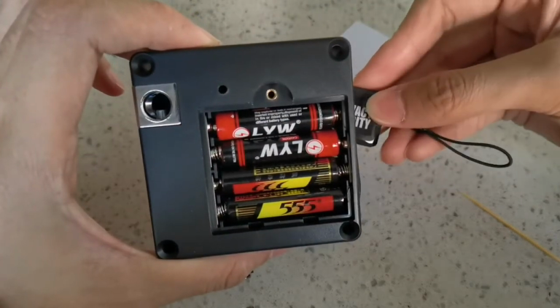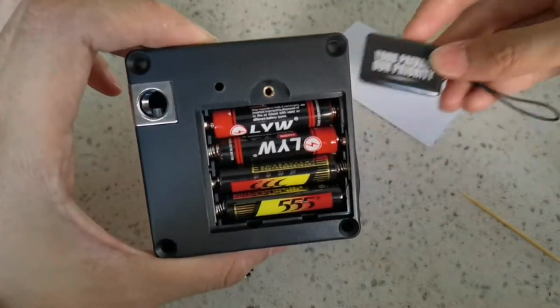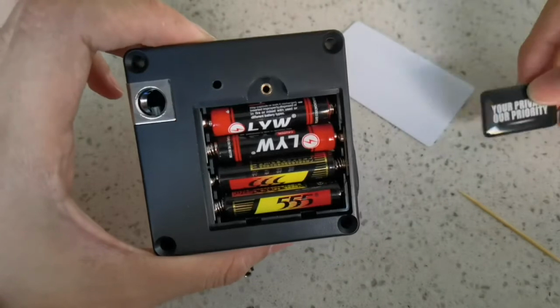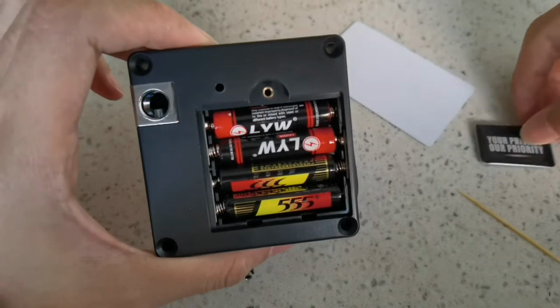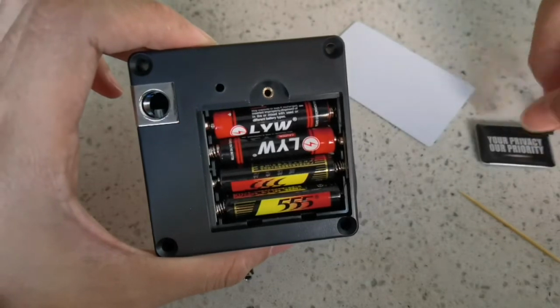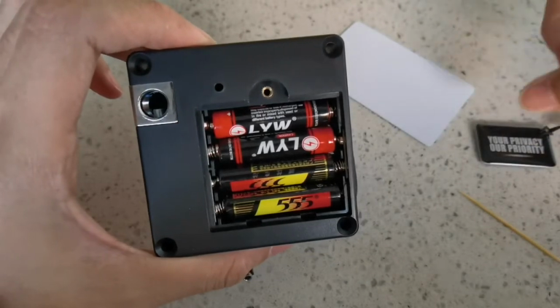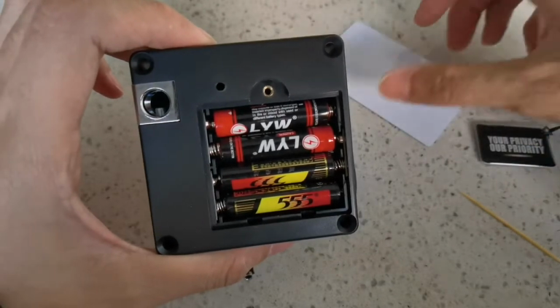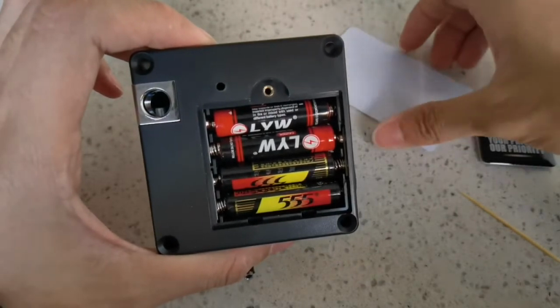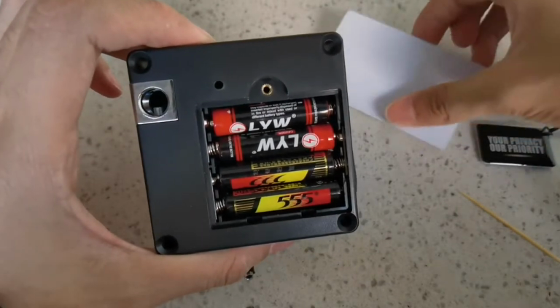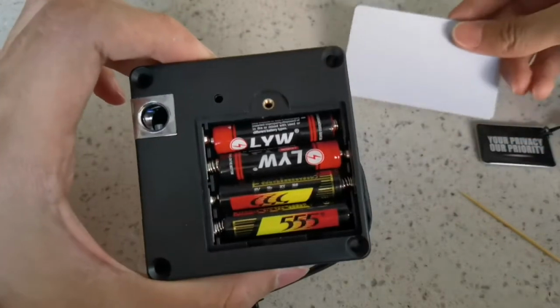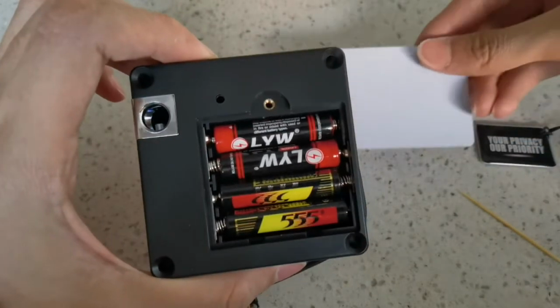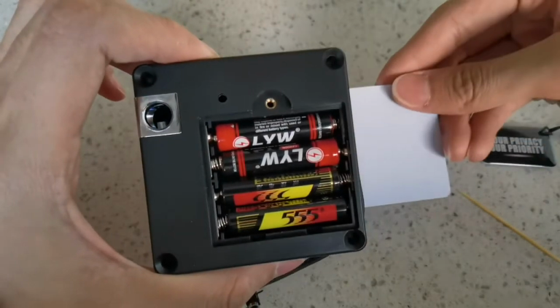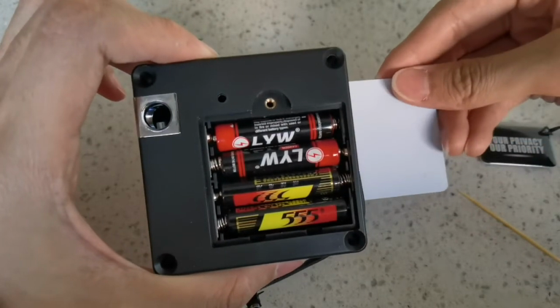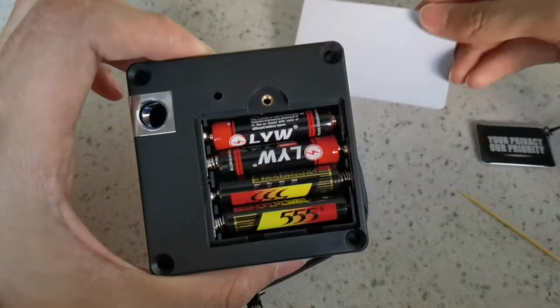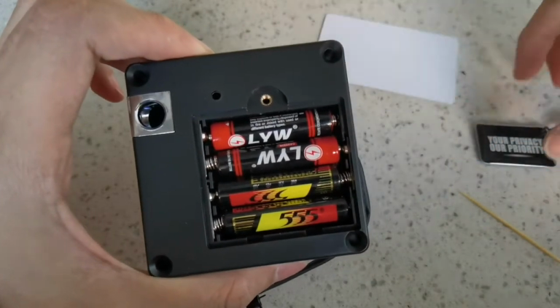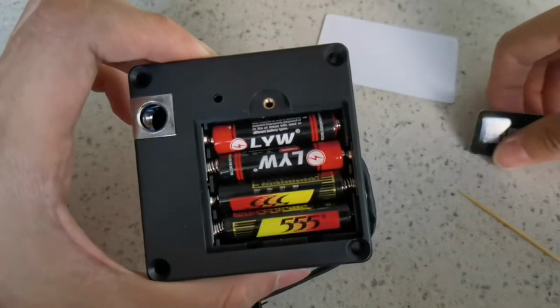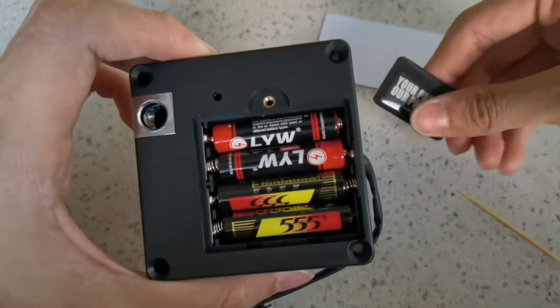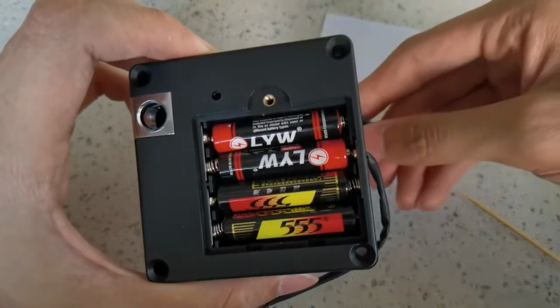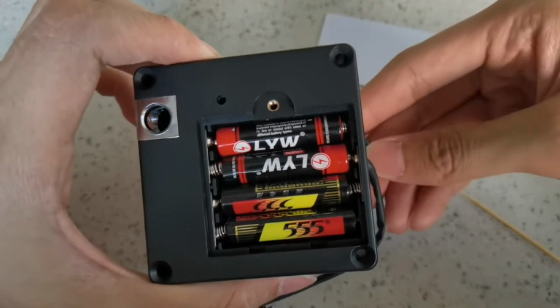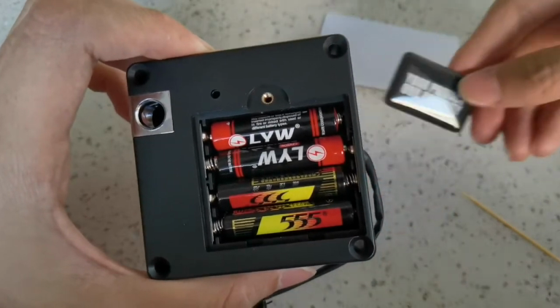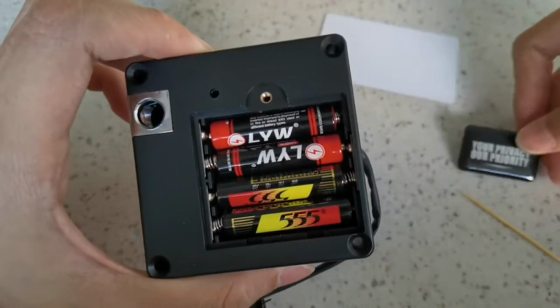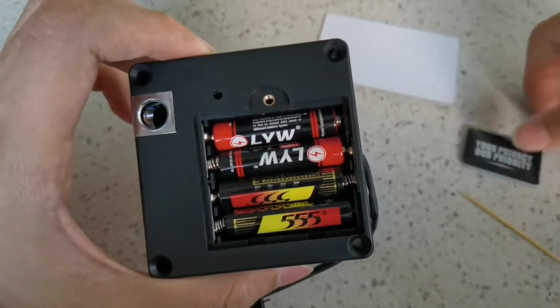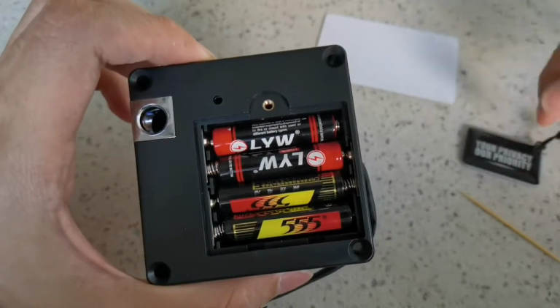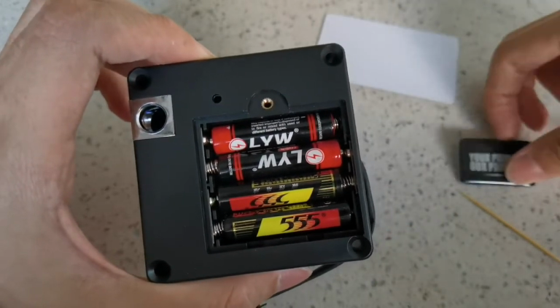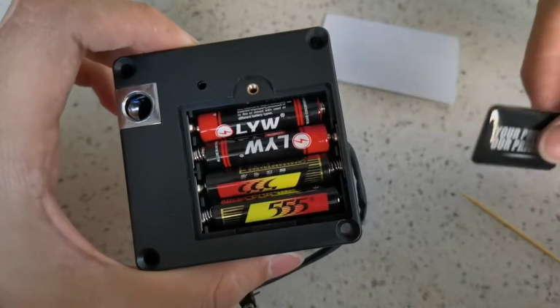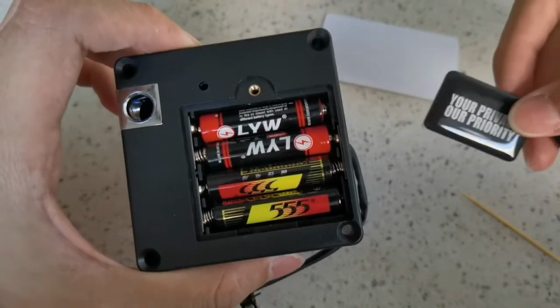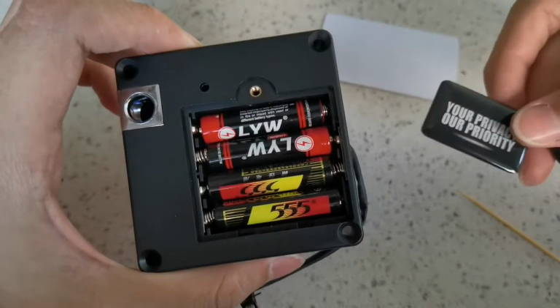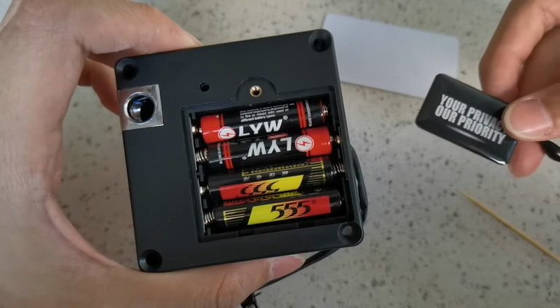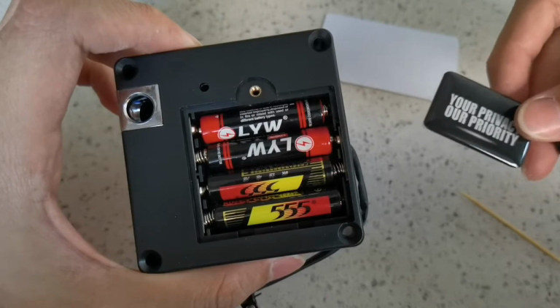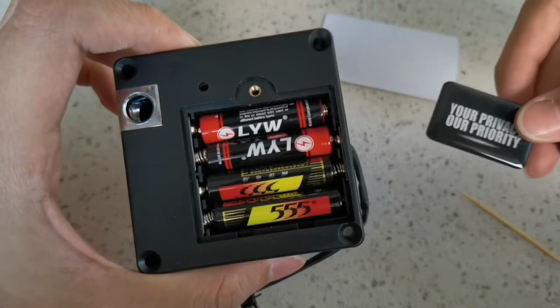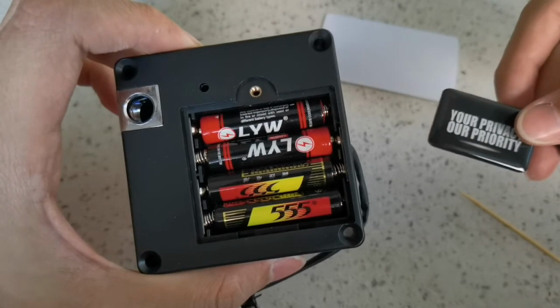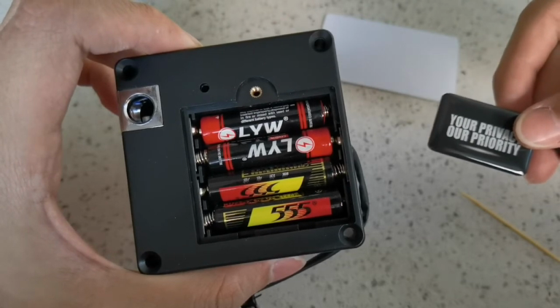If you want to add another card, just tap the admin card once, then tap the new card. This card will then be registered as a guest card.